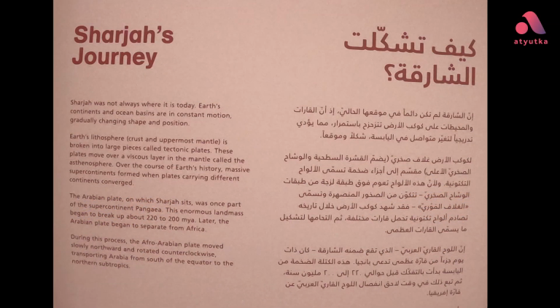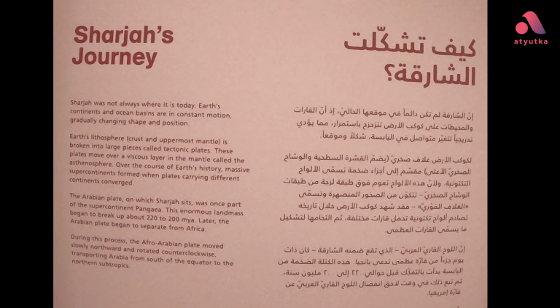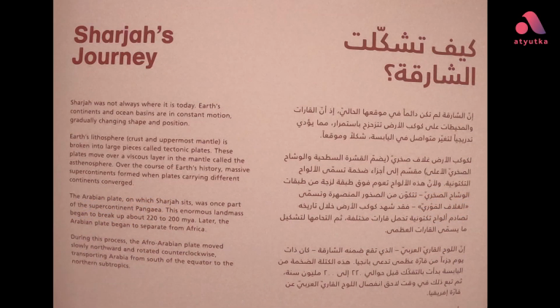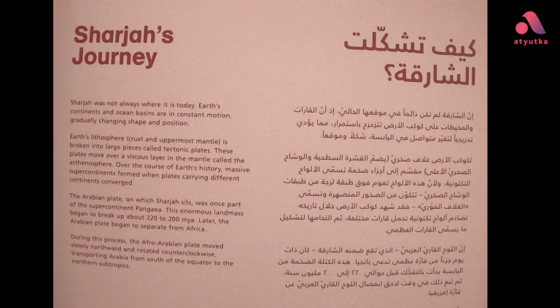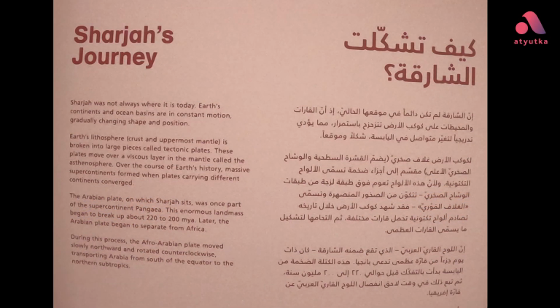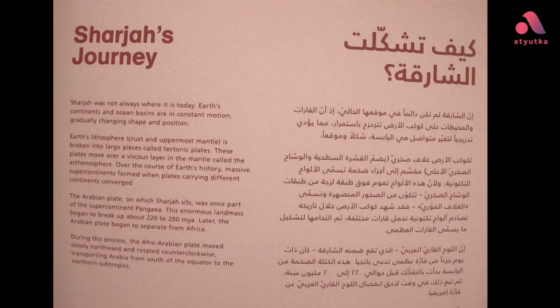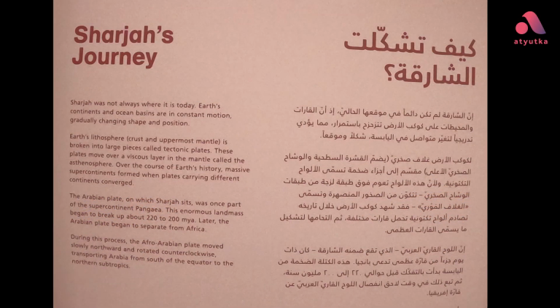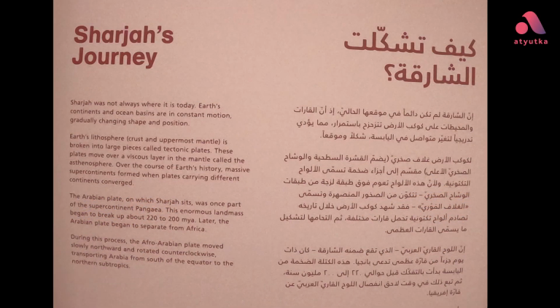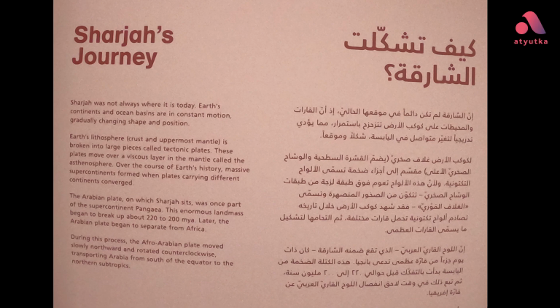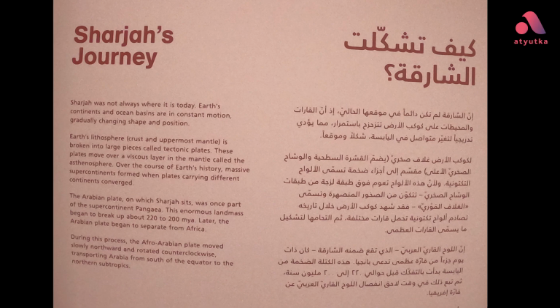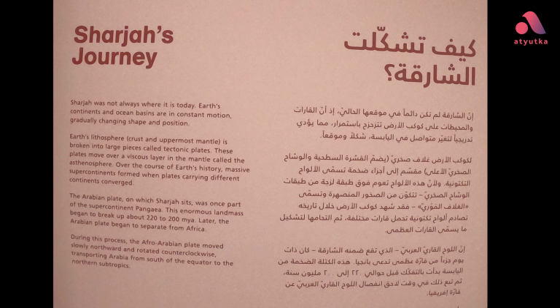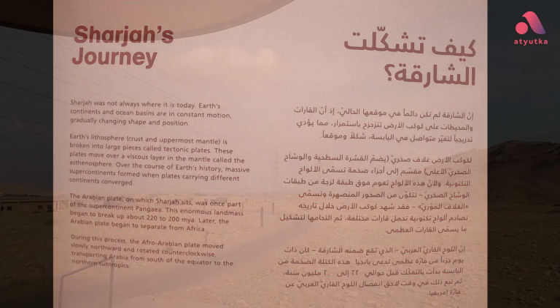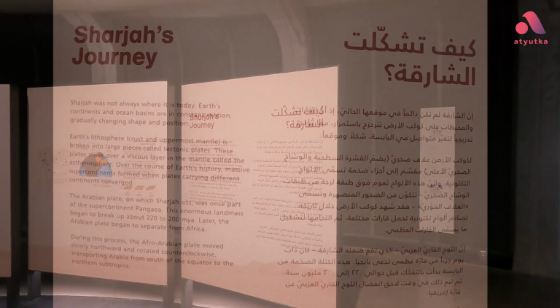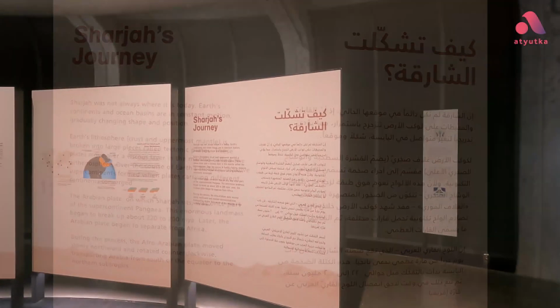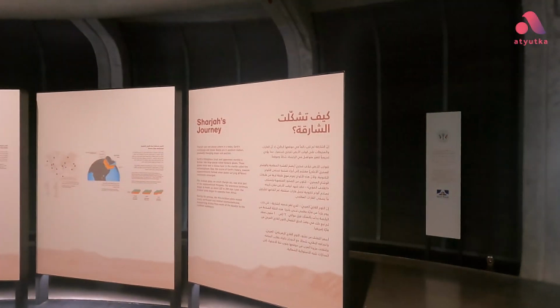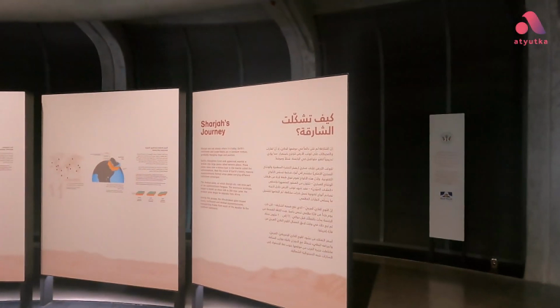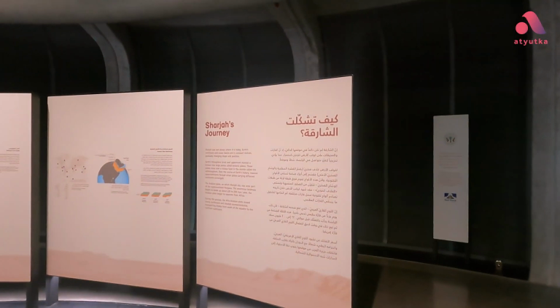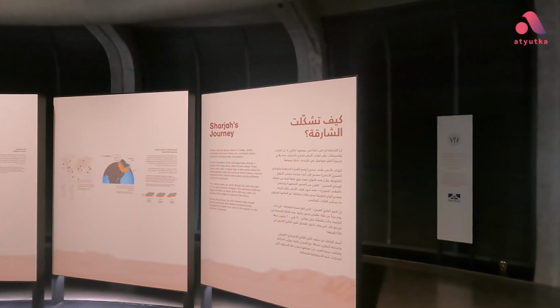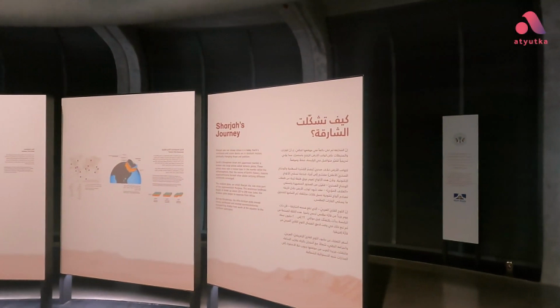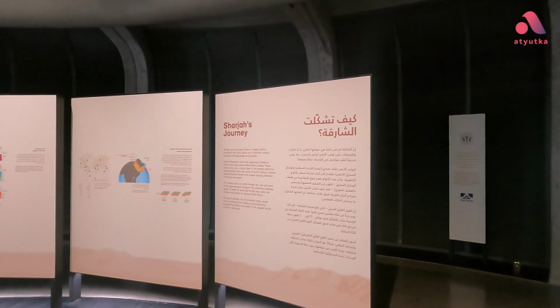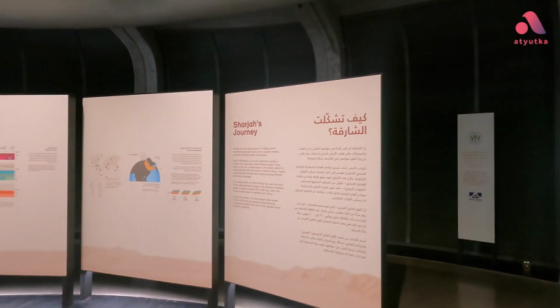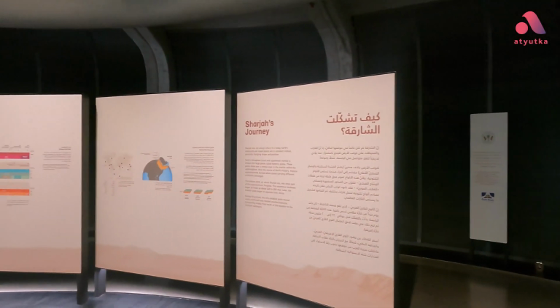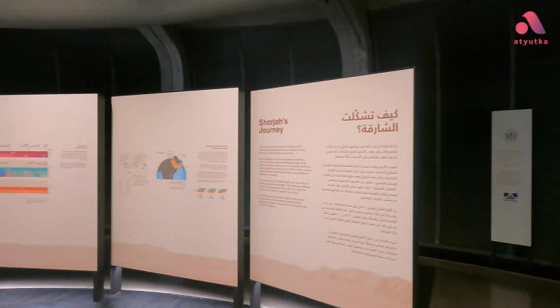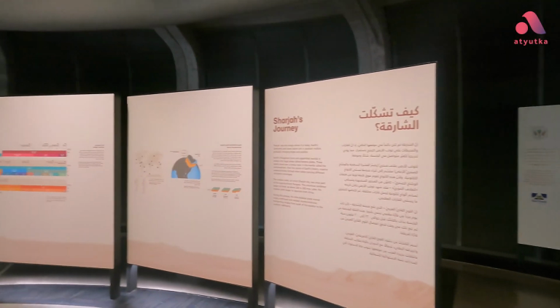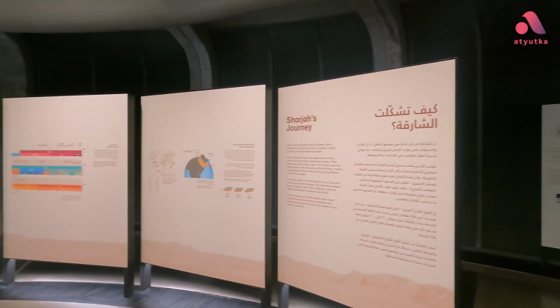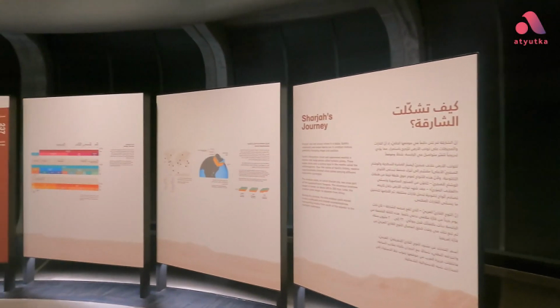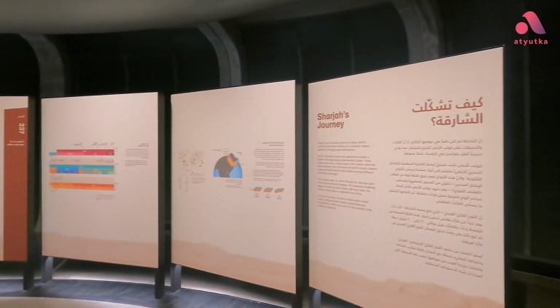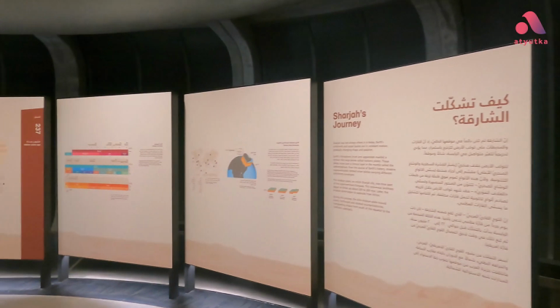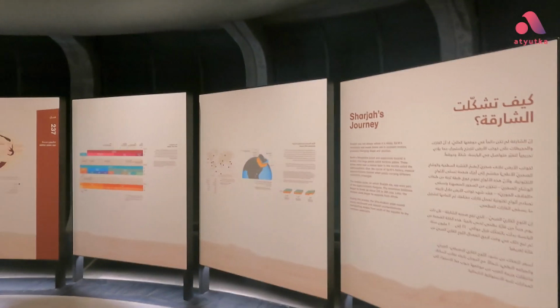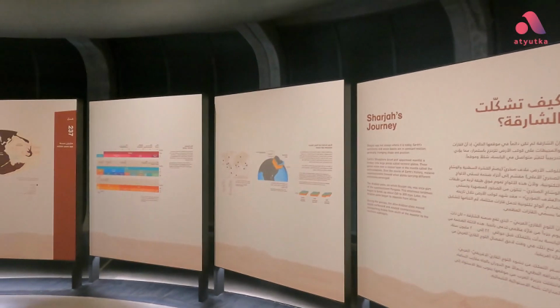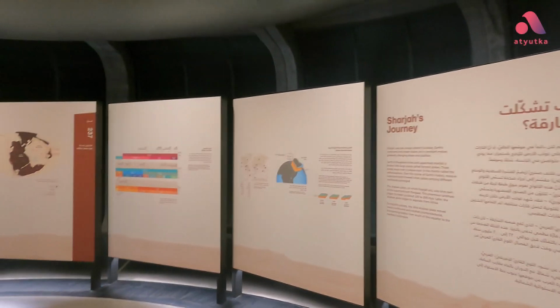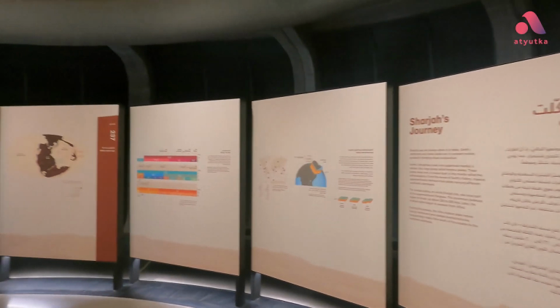Sharjah was not always where it is today. Due to the Earth's continents and ocean basins being in constant motion, the land has been gradually changing shape and position over geological time.